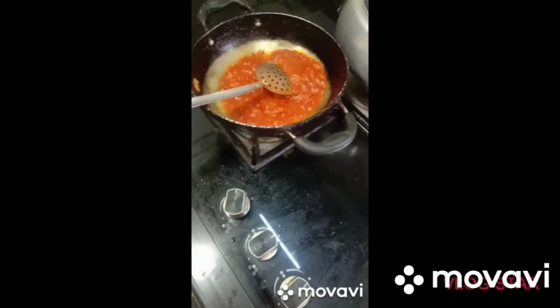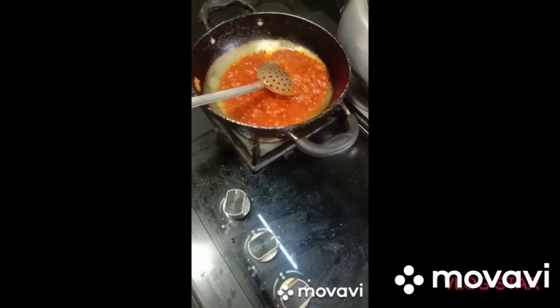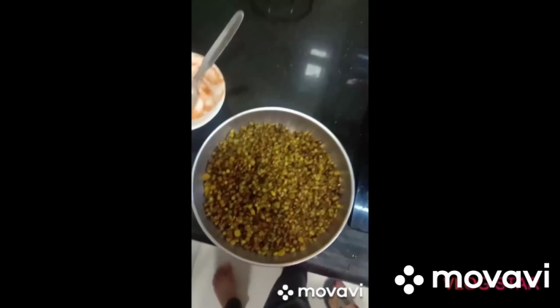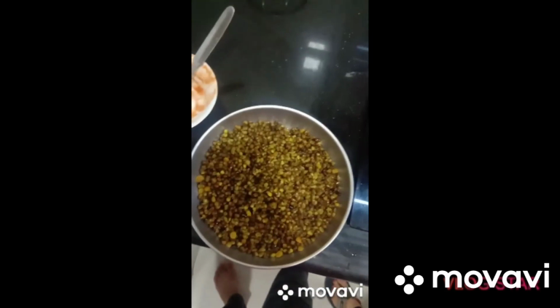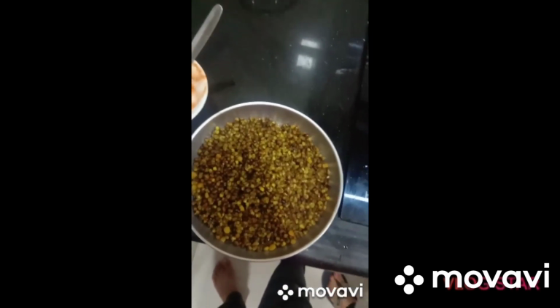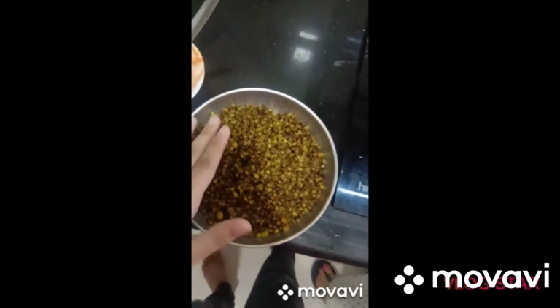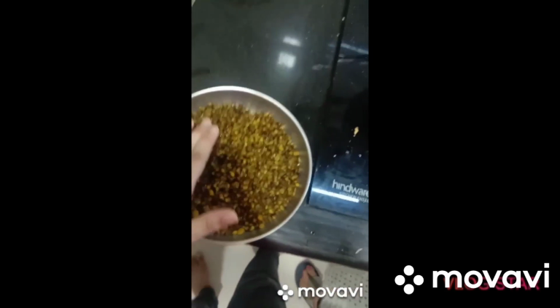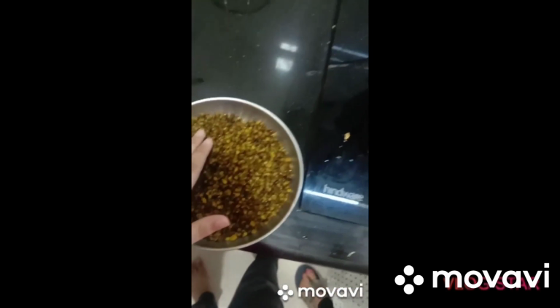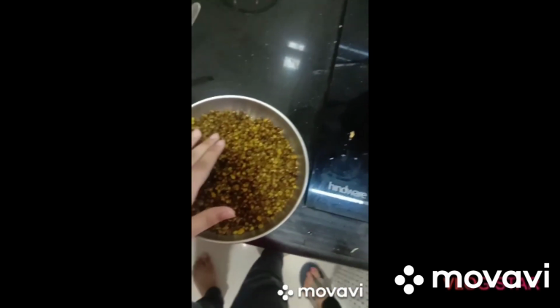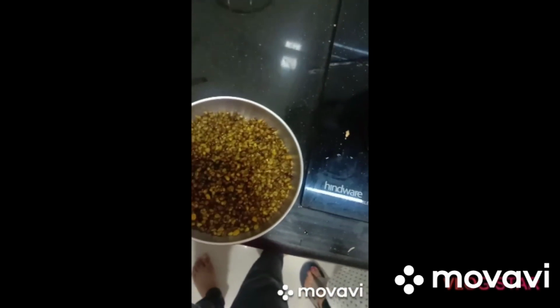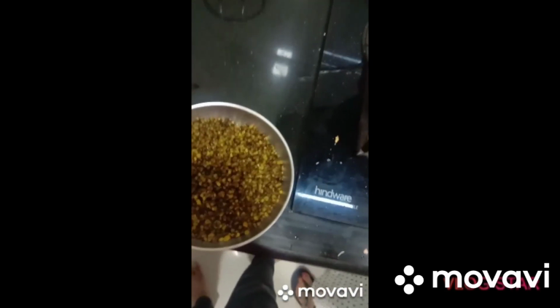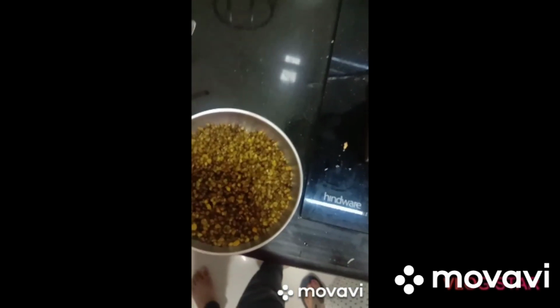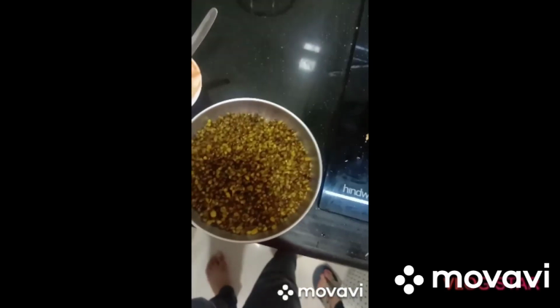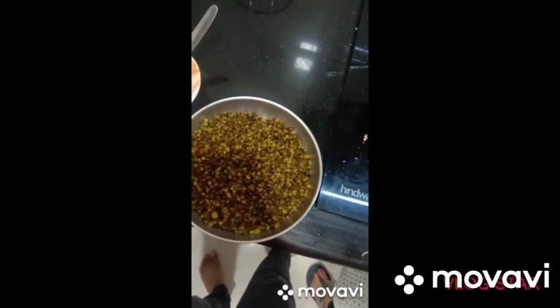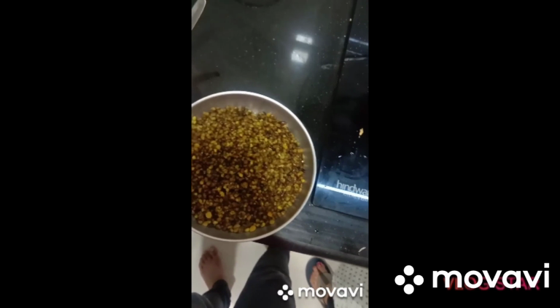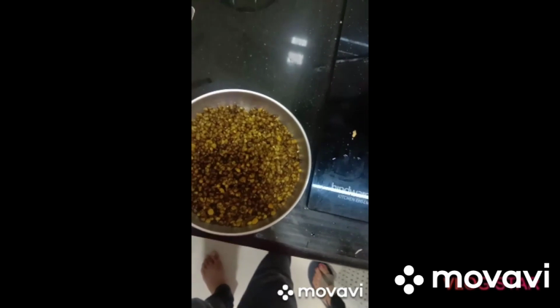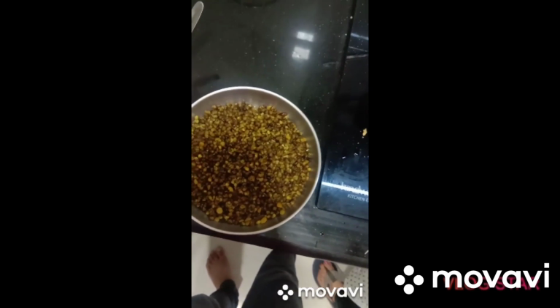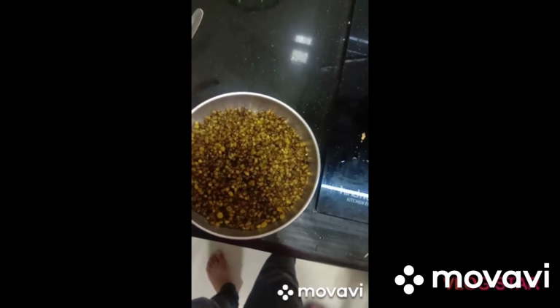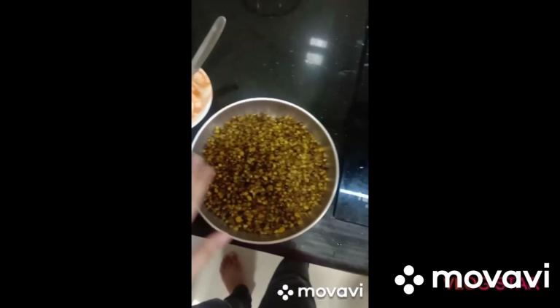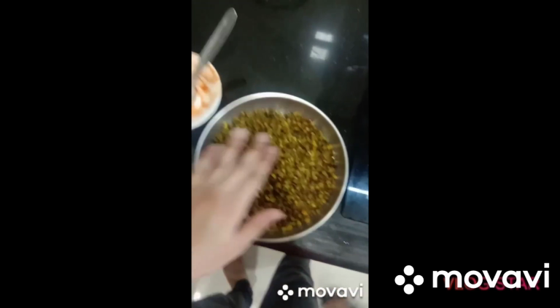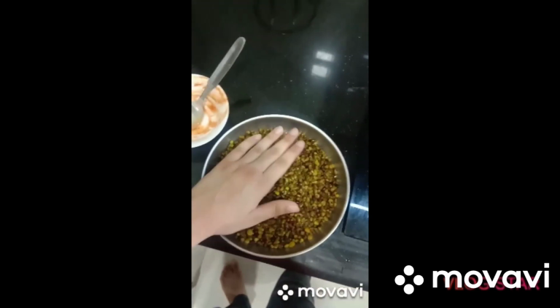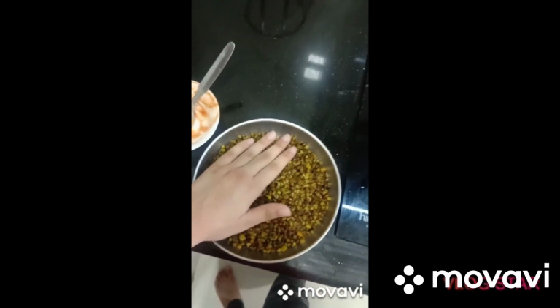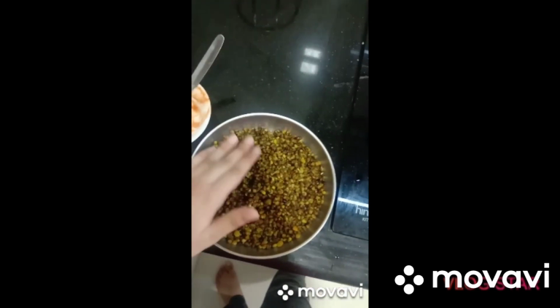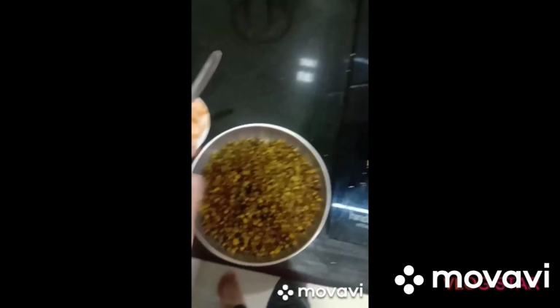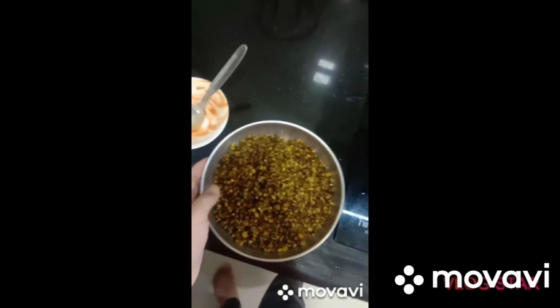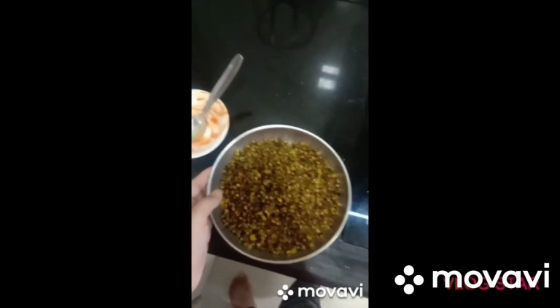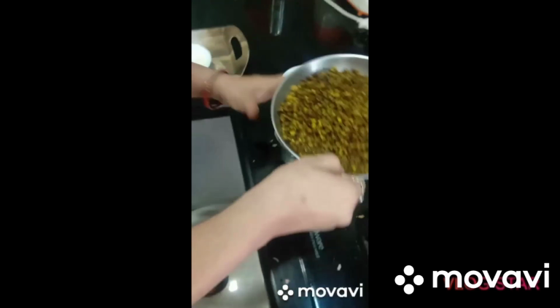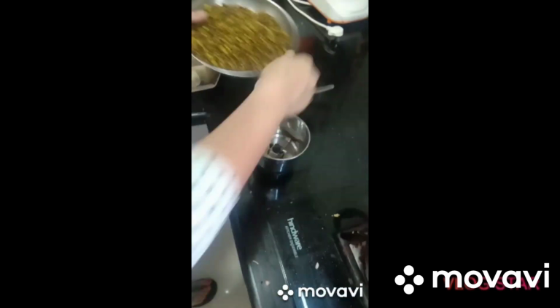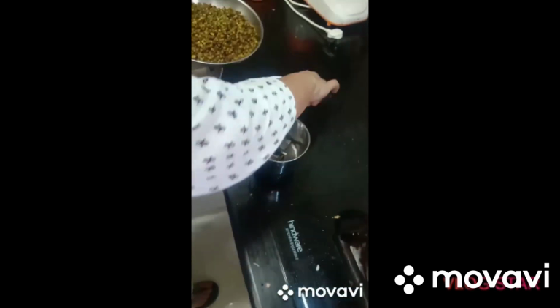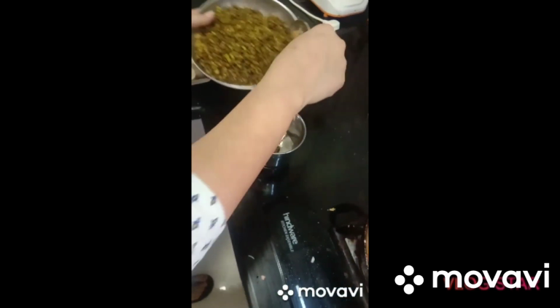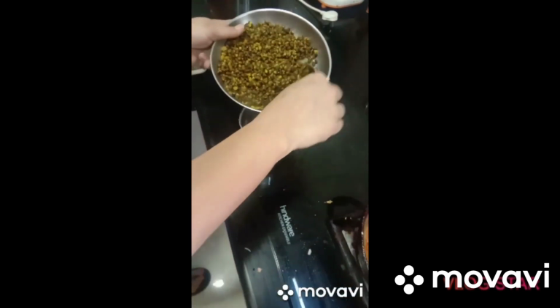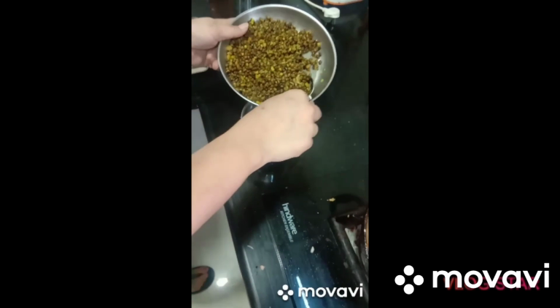When the dal is boiled, we put it in the fridge so that it will be cold. Now we grind it.